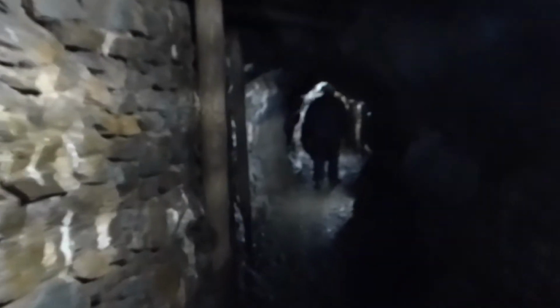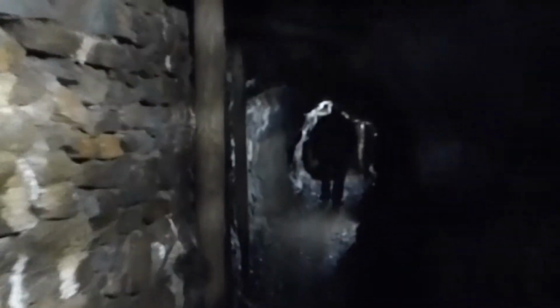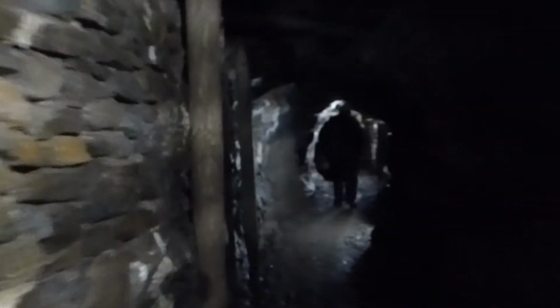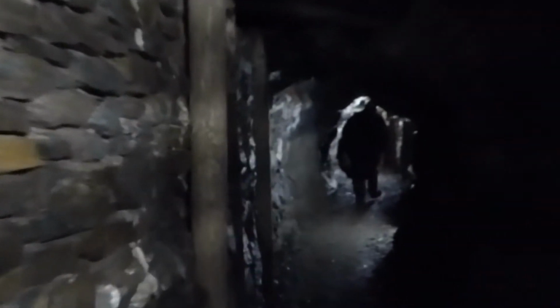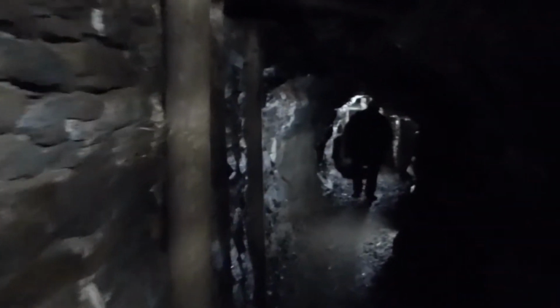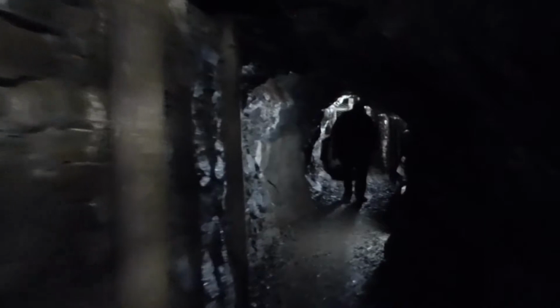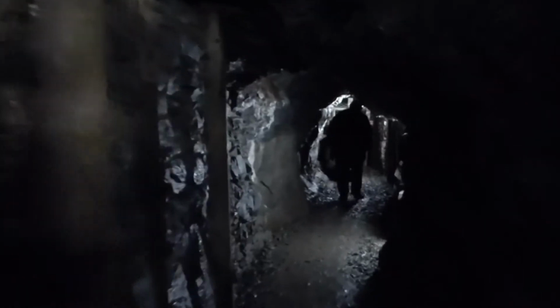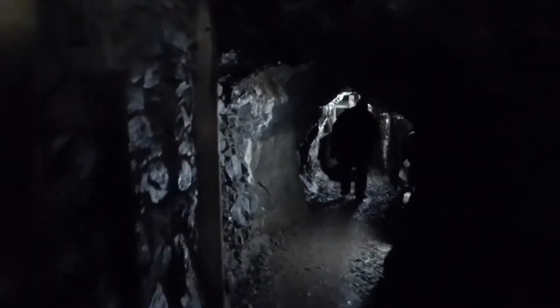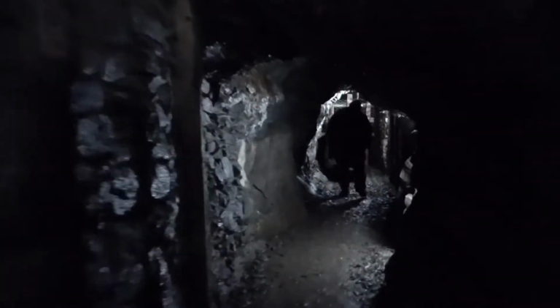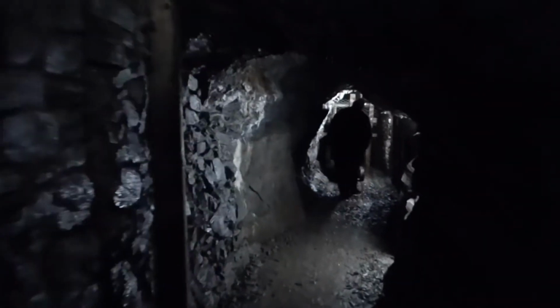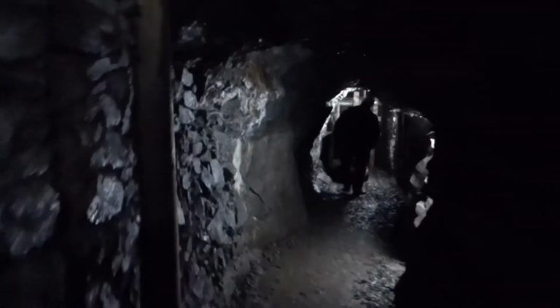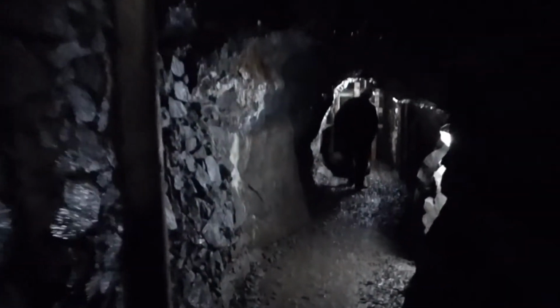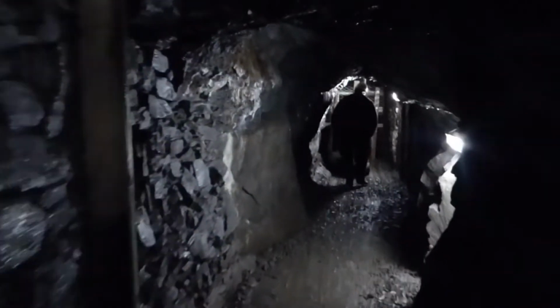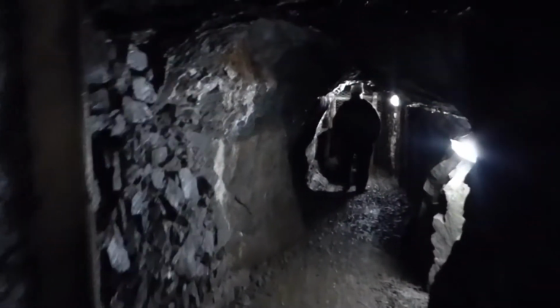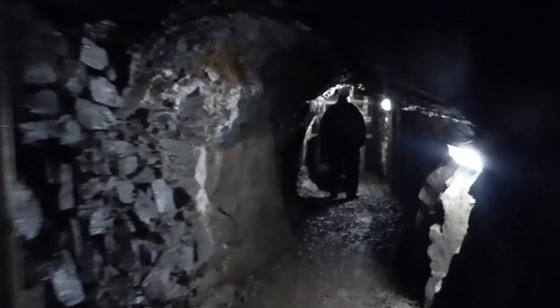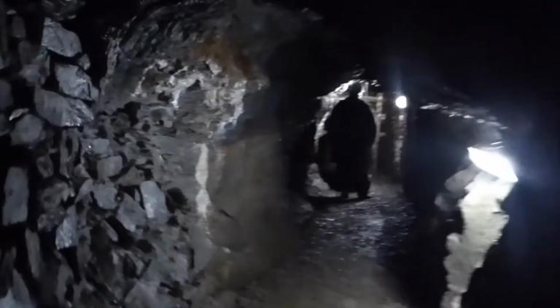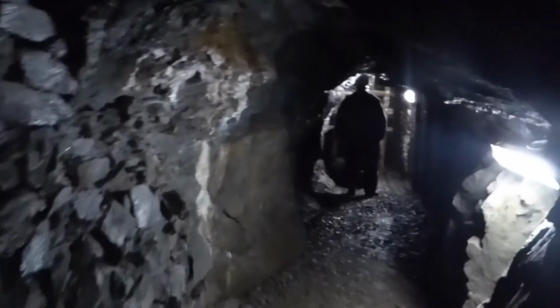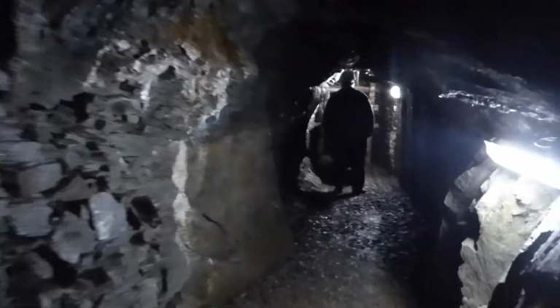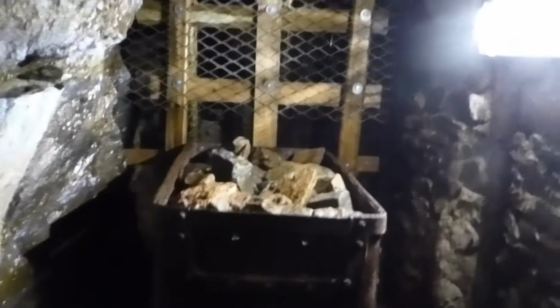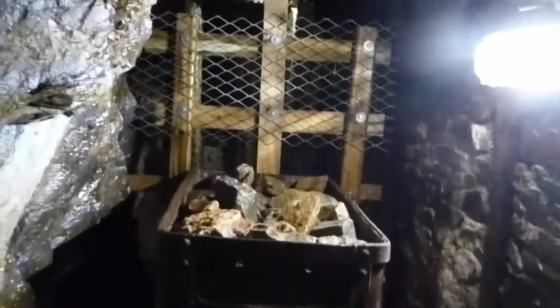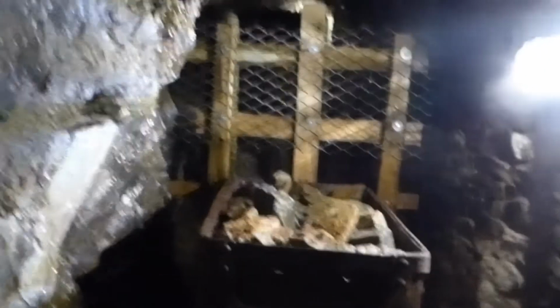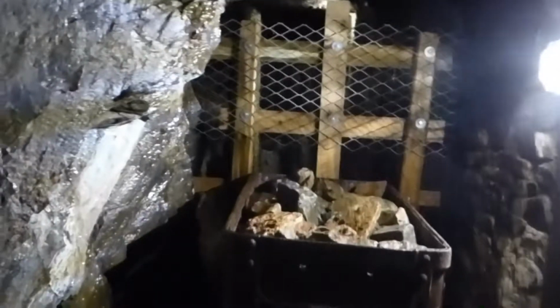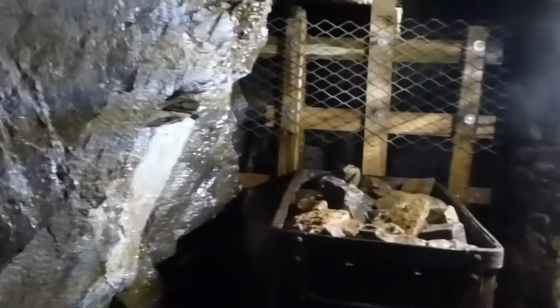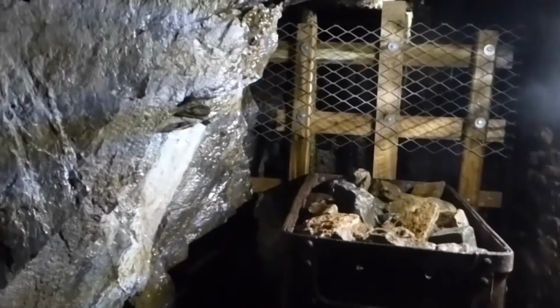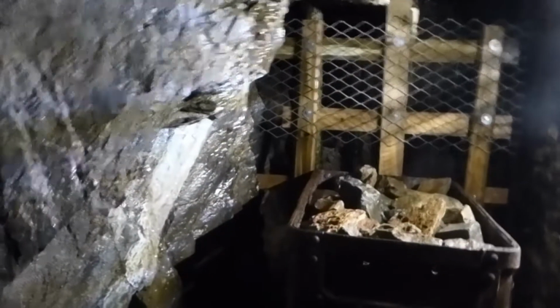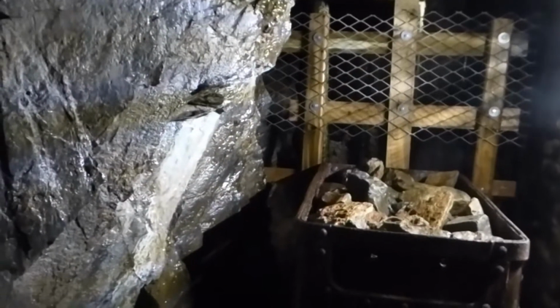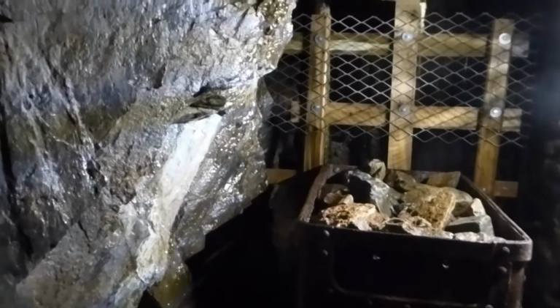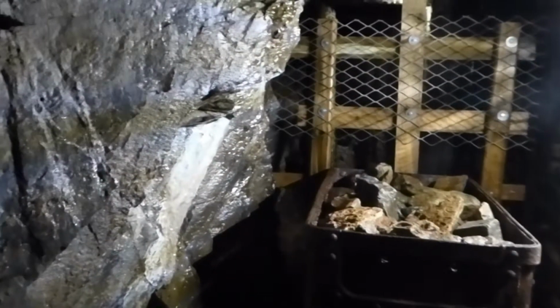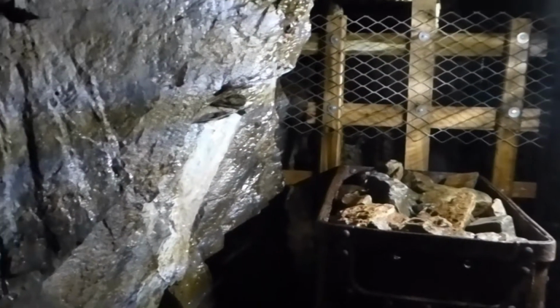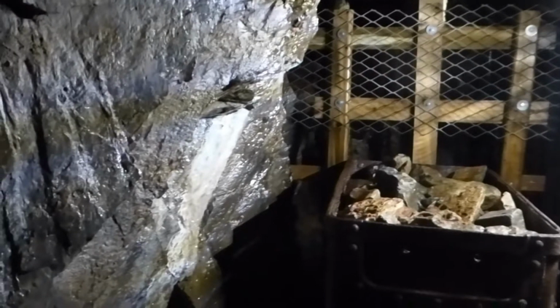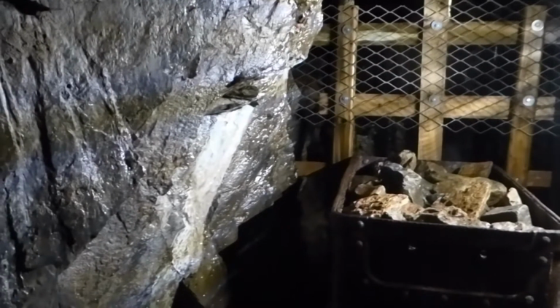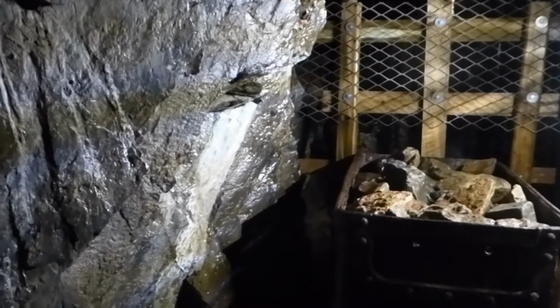As the miners followed veins deeper underground, water accumulated in the mine shafts and hampered work. Coal-driven steam pumps, as used elsewhere, would be an expensive option, as the Isle of Man had no coal.